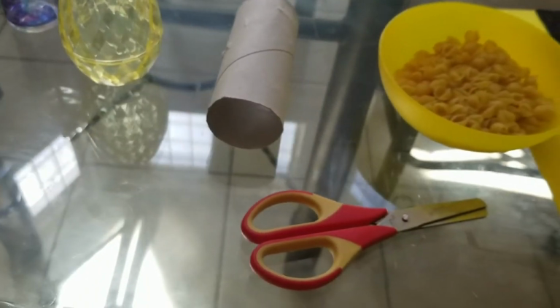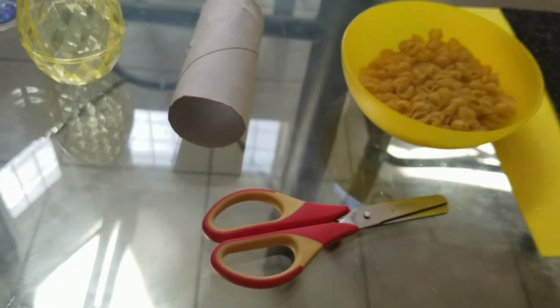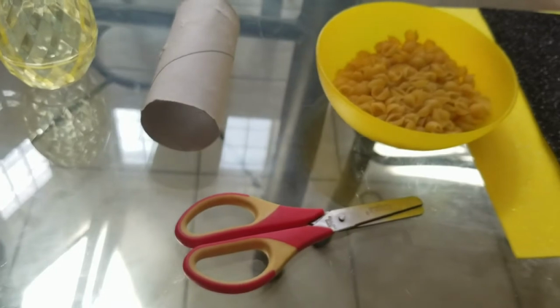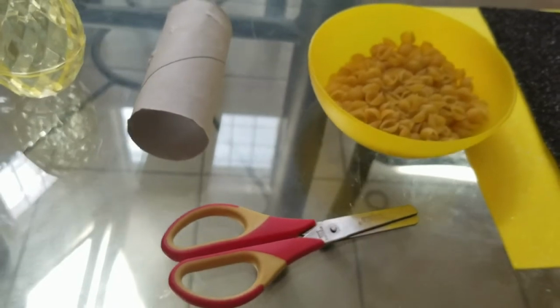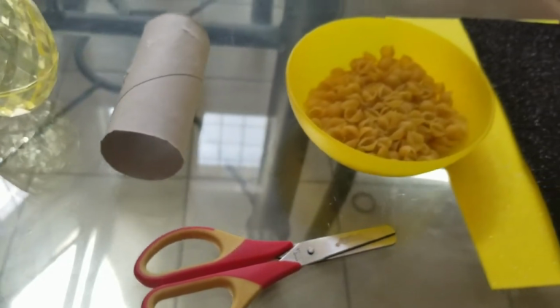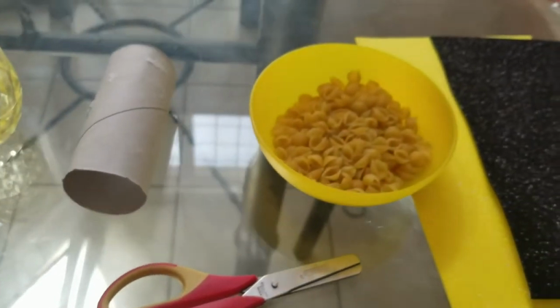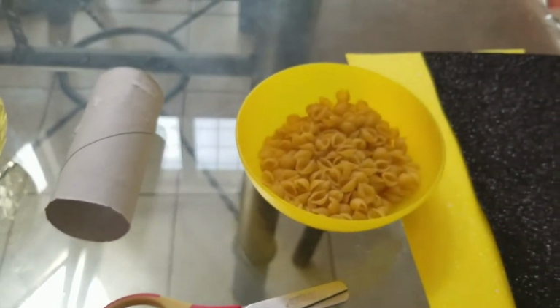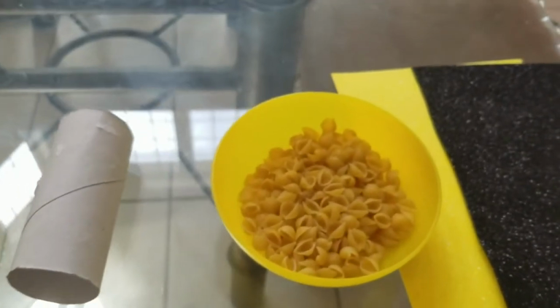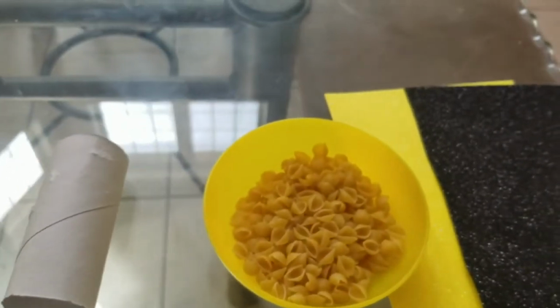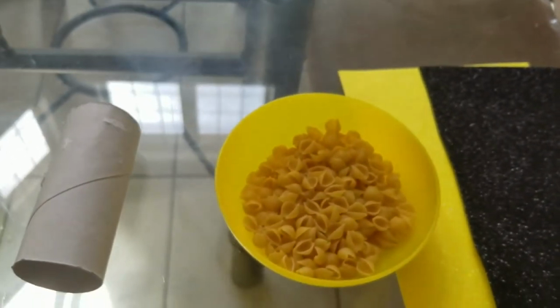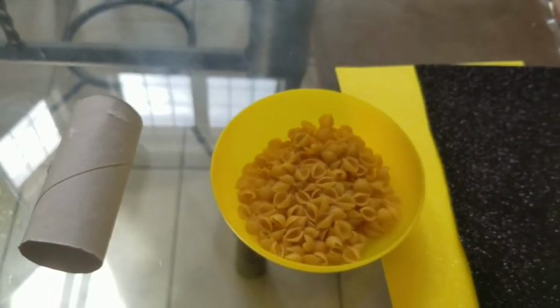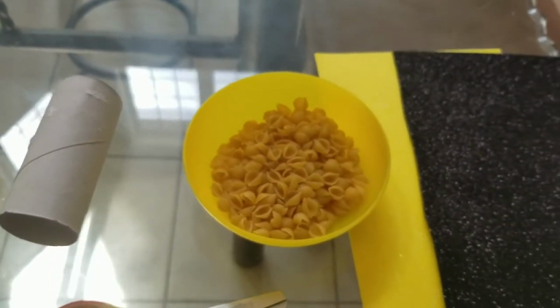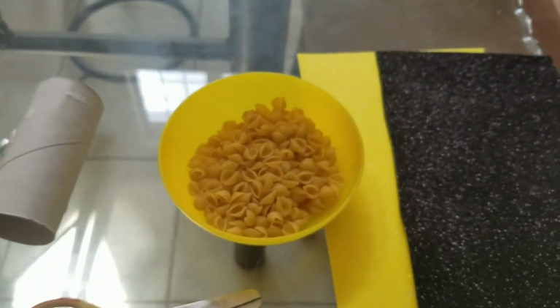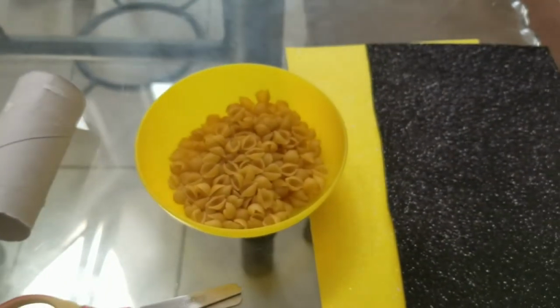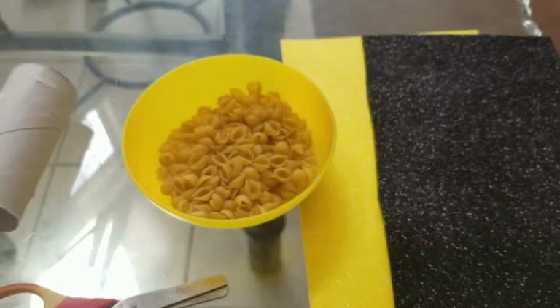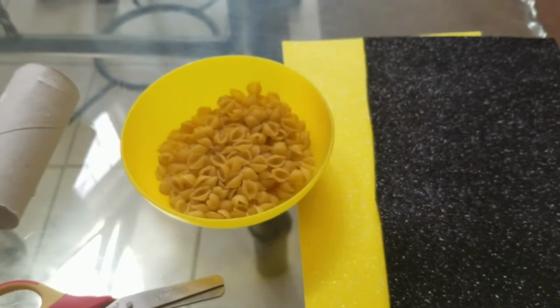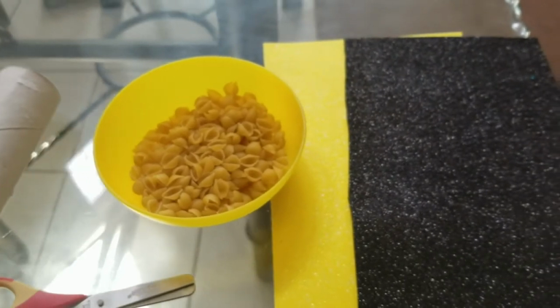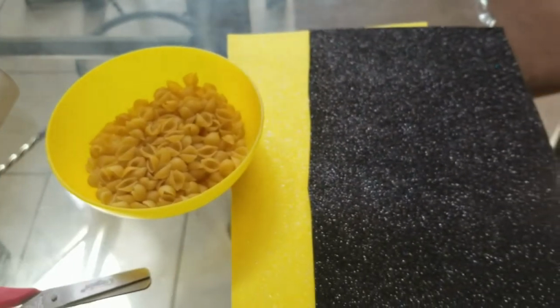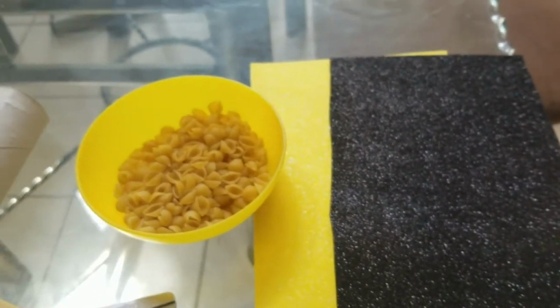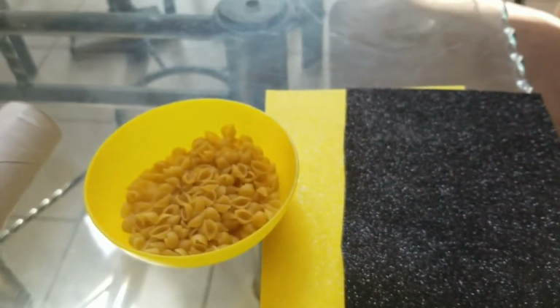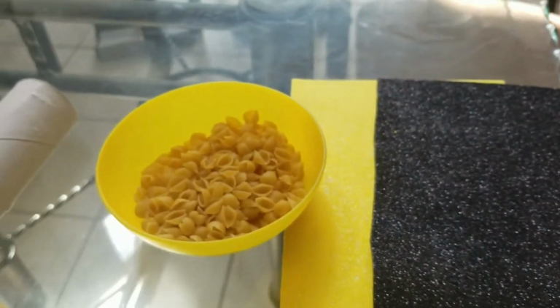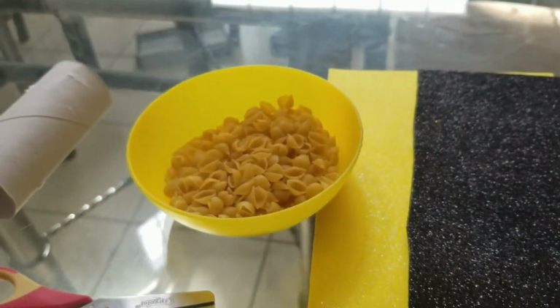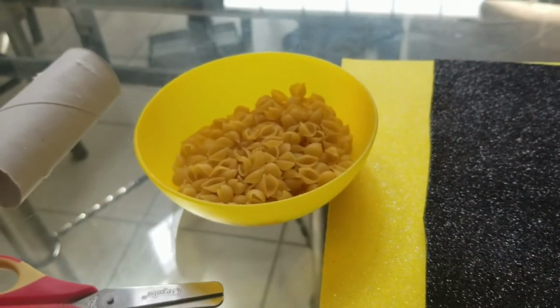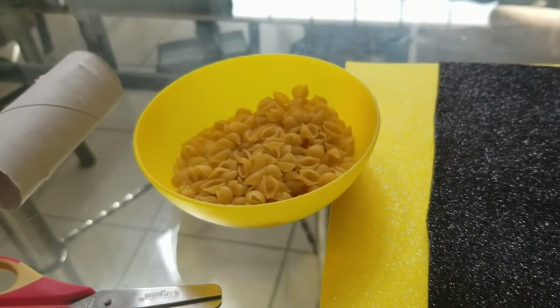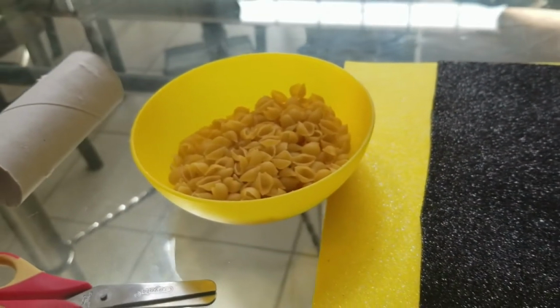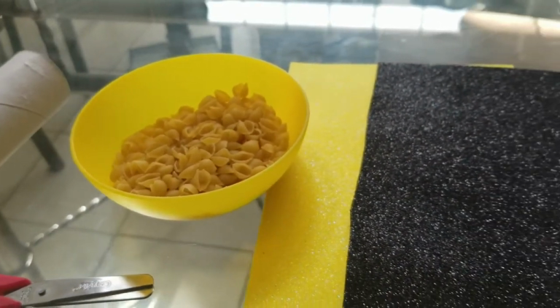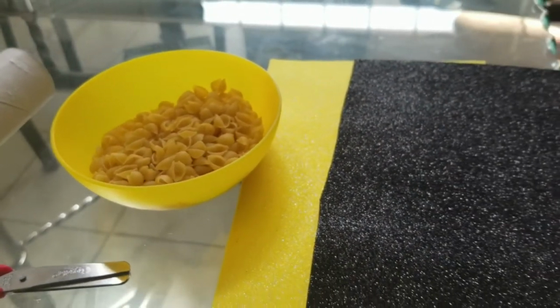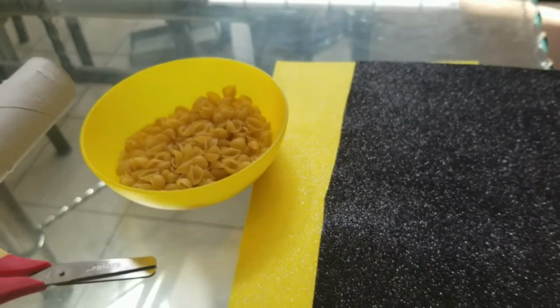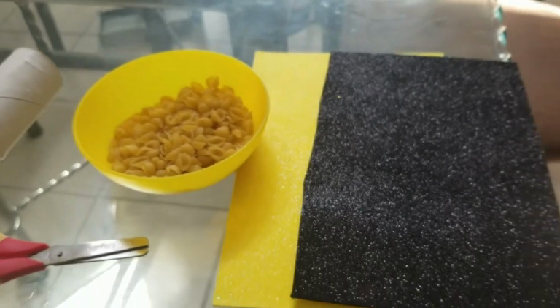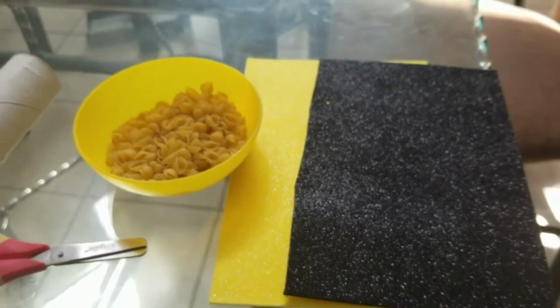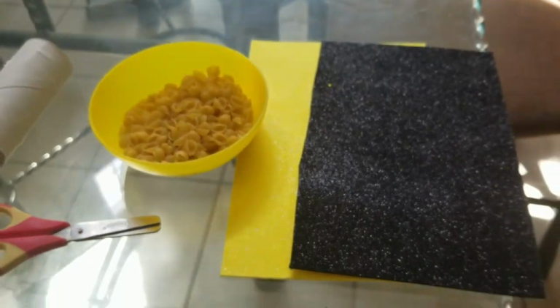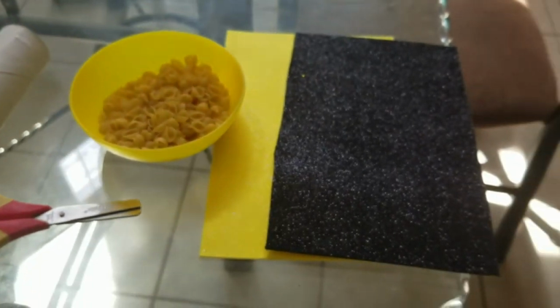You'll also need something to make noise. You can use rice, I've used pasta, or you can use beads, small pebbles, or even sand. And you'll need some colorful duct tape or colorful sticky foam.